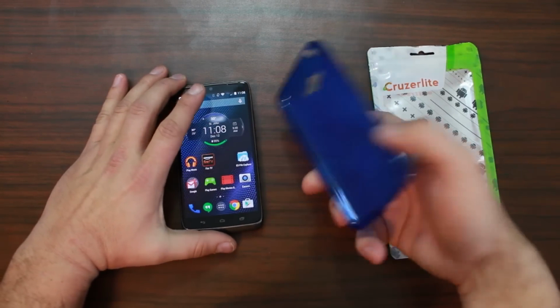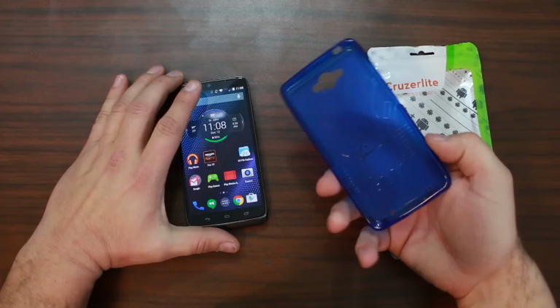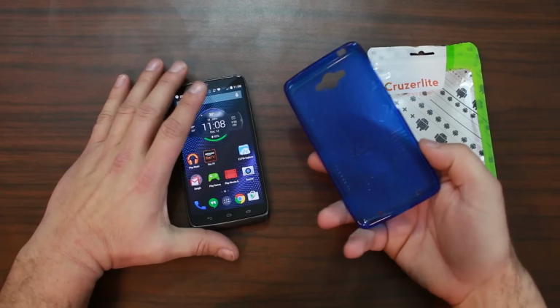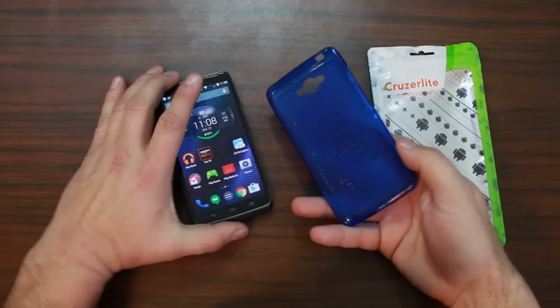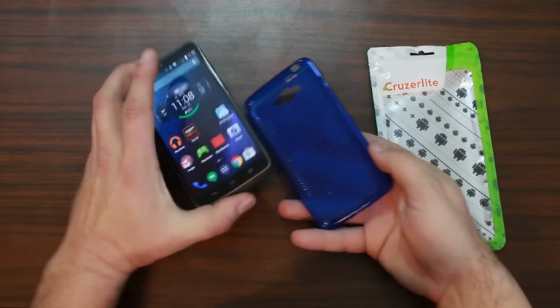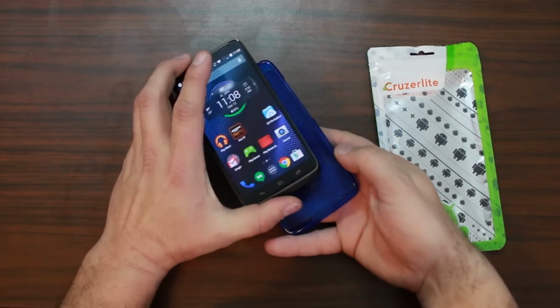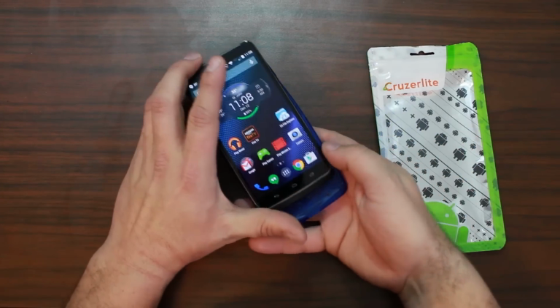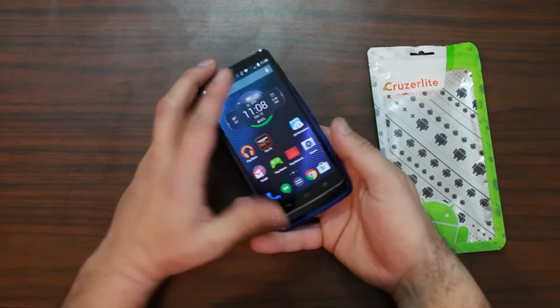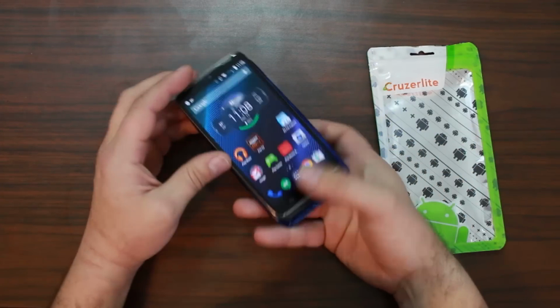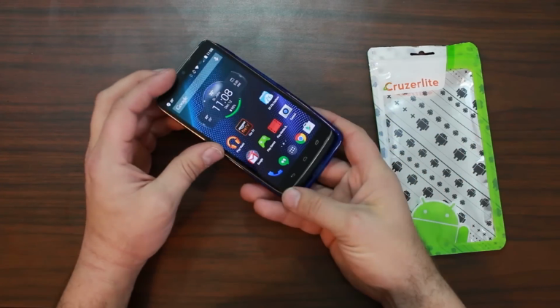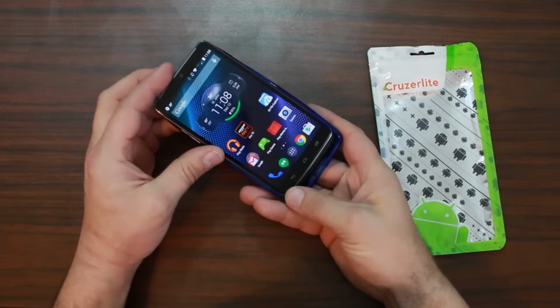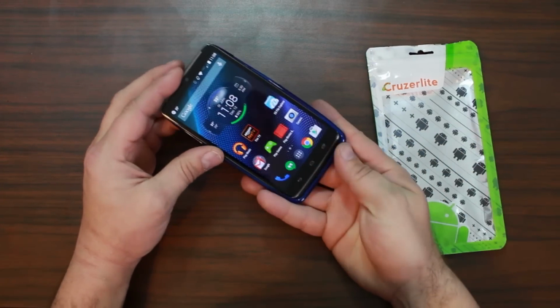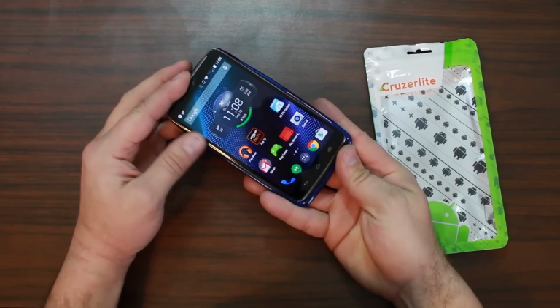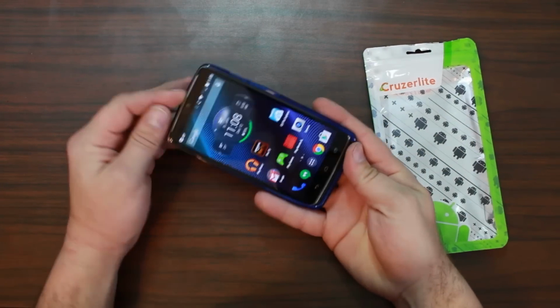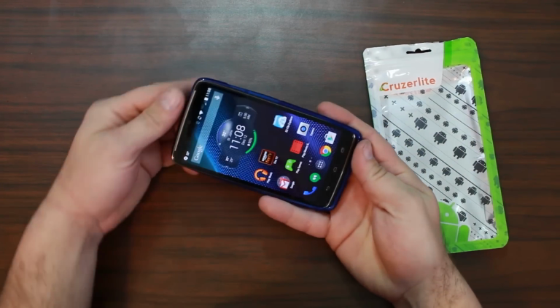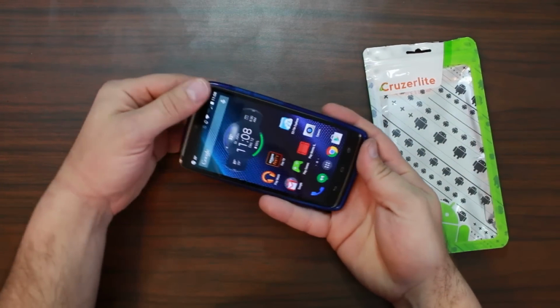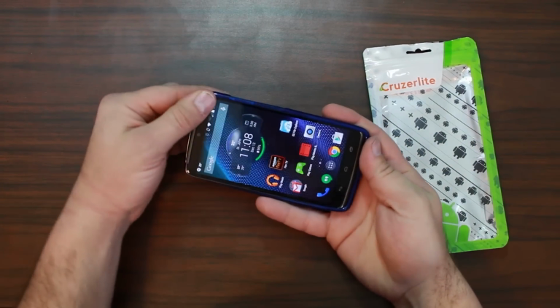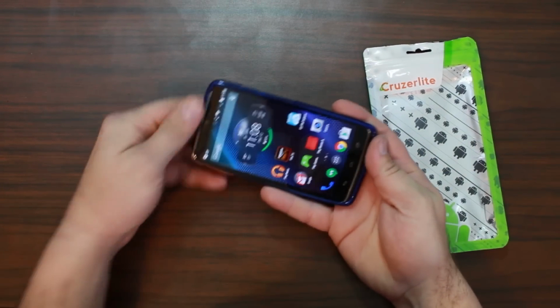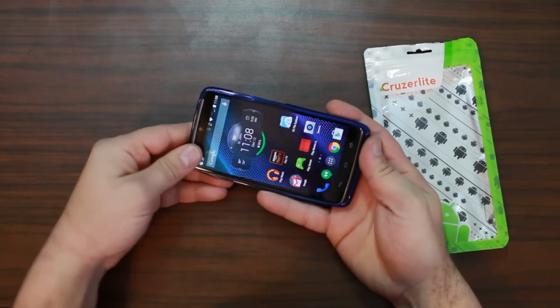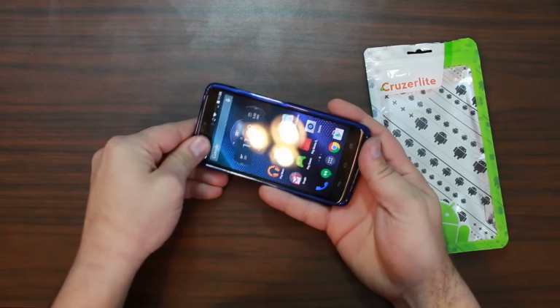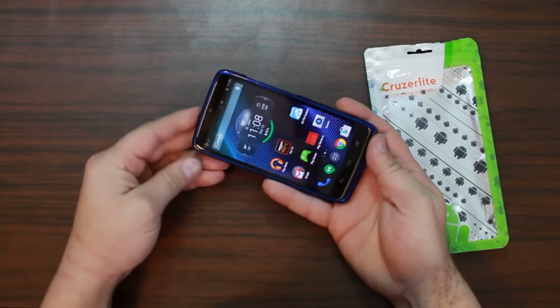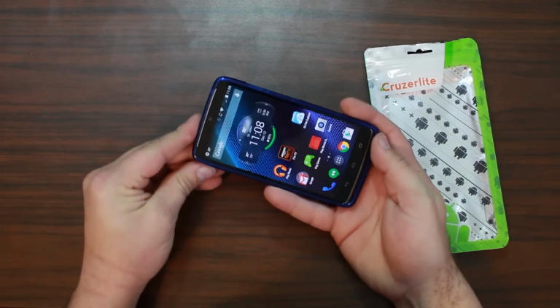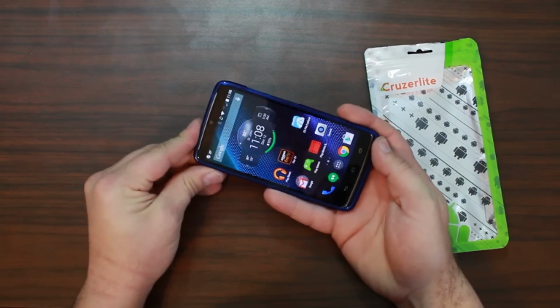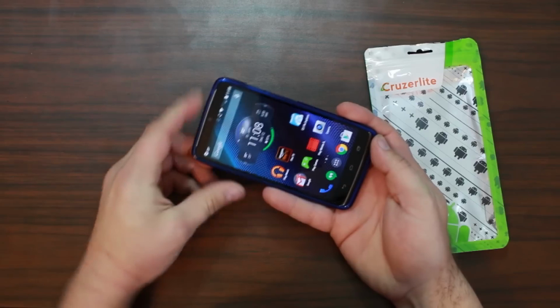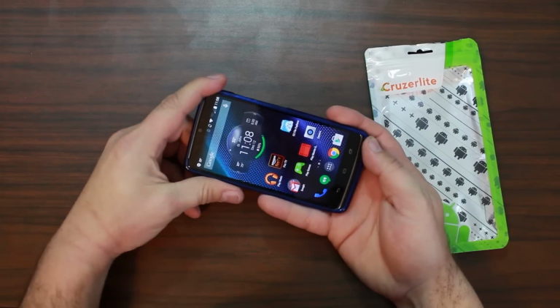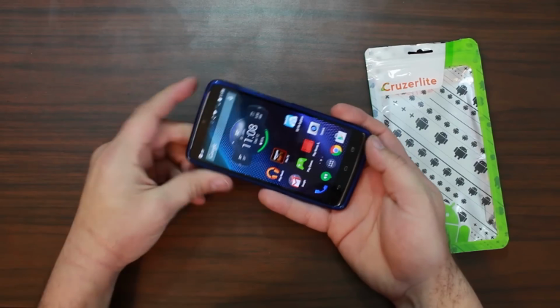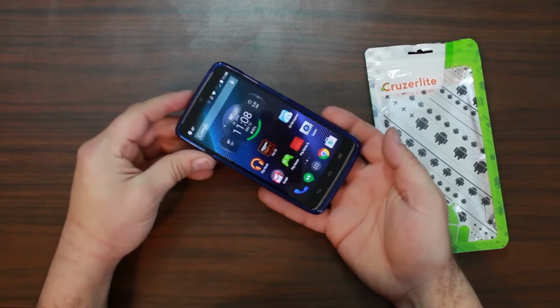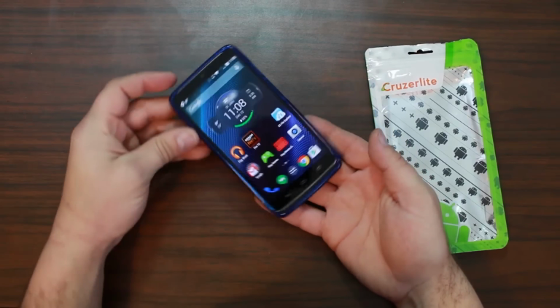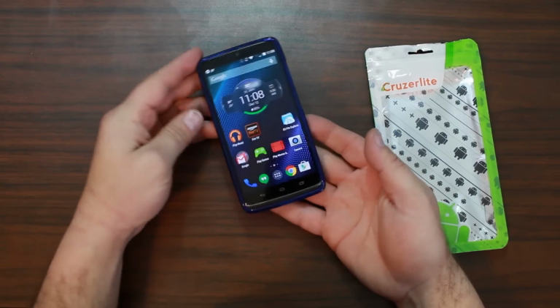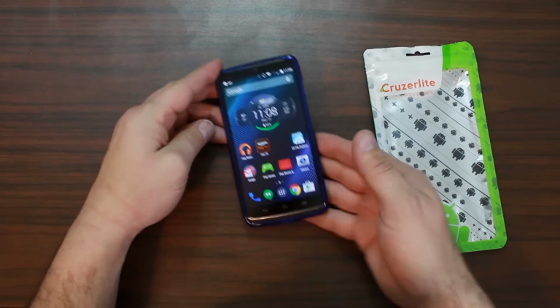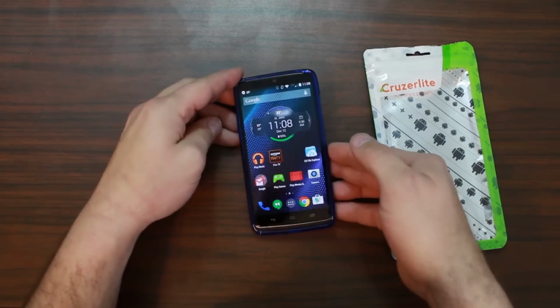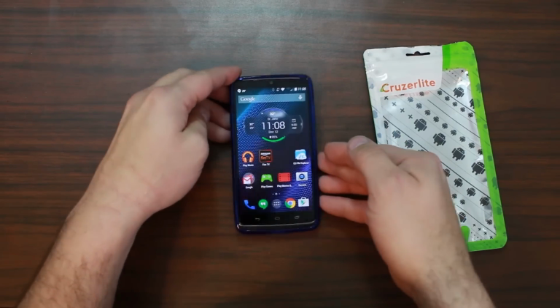So it snaps on quite nicely and fits like a glove. I normally put mine in the bottom and then flip the edges around the top — and there you go.